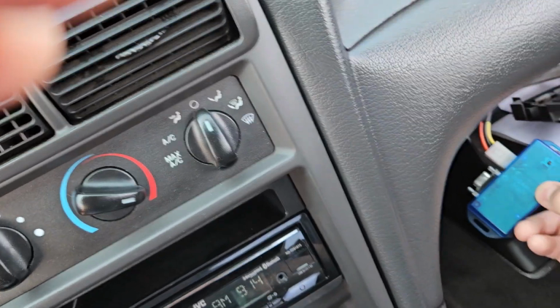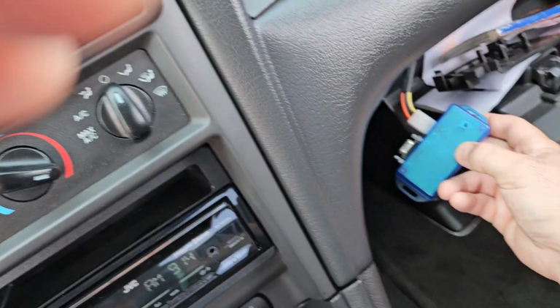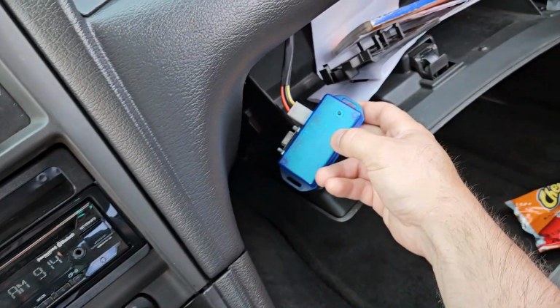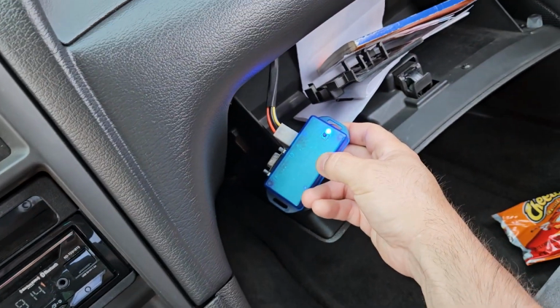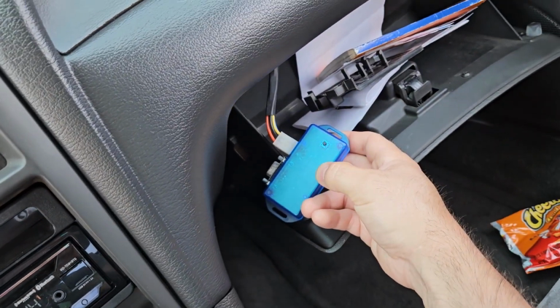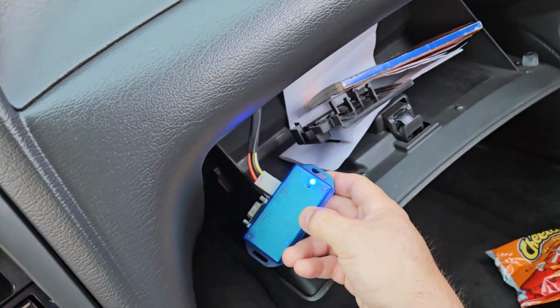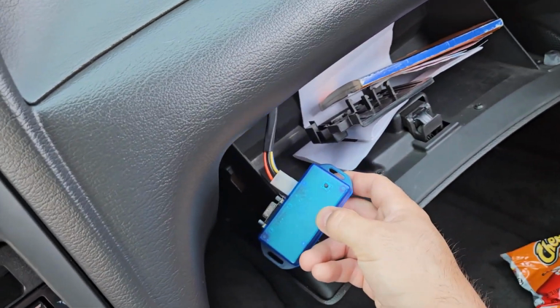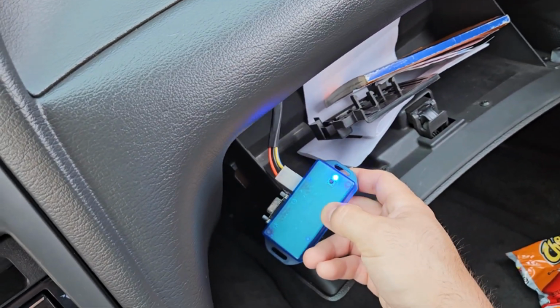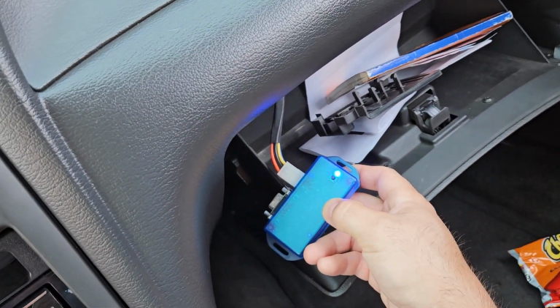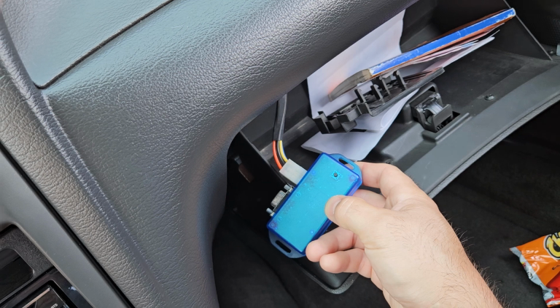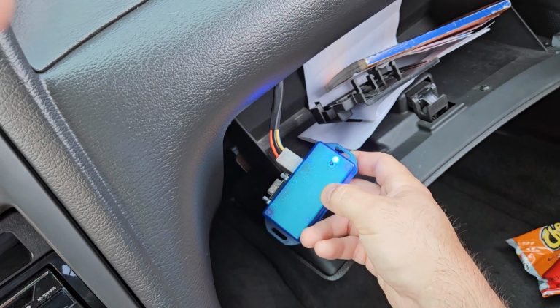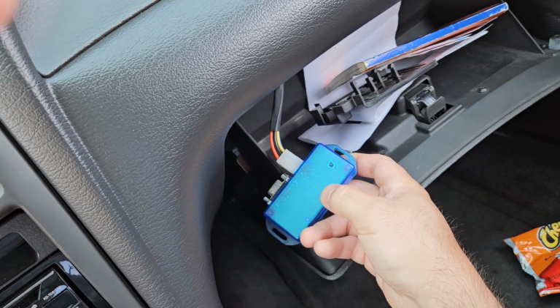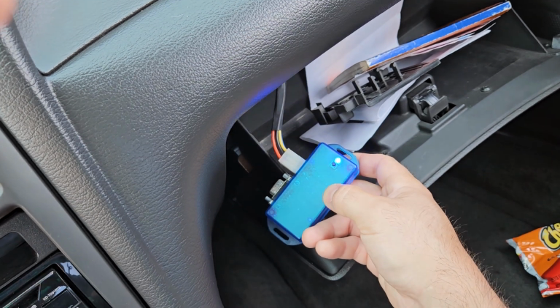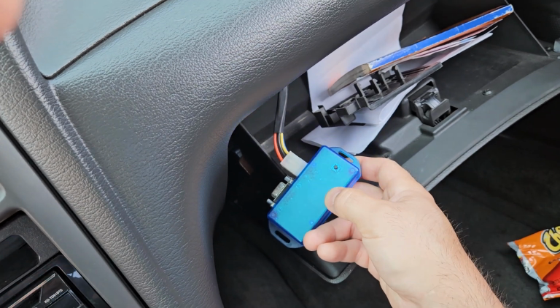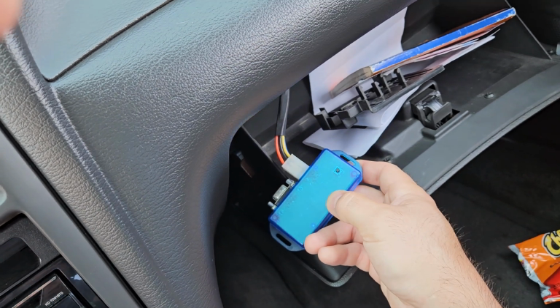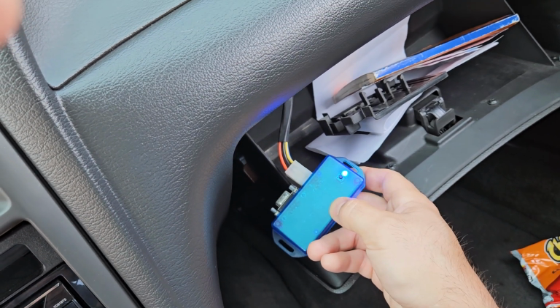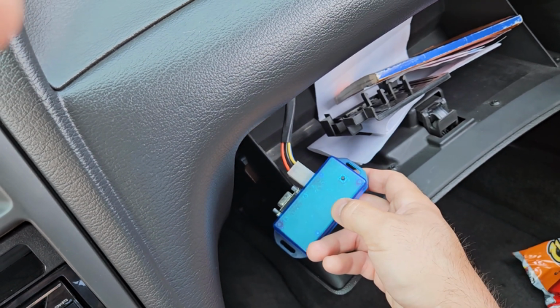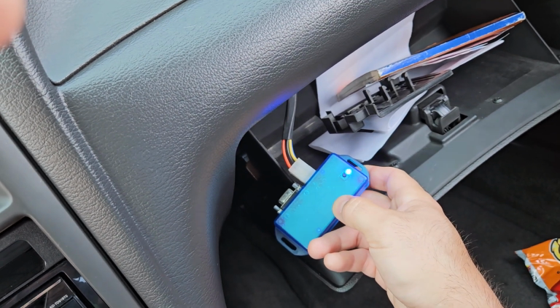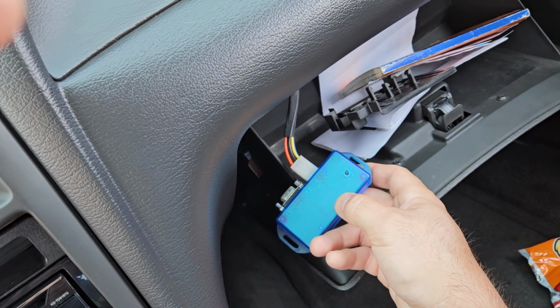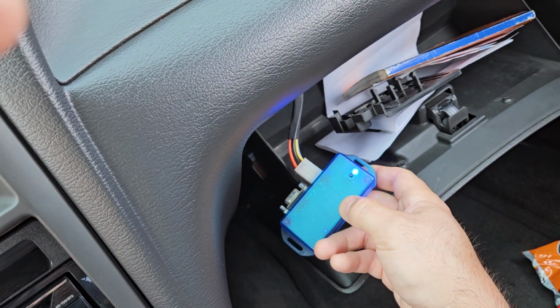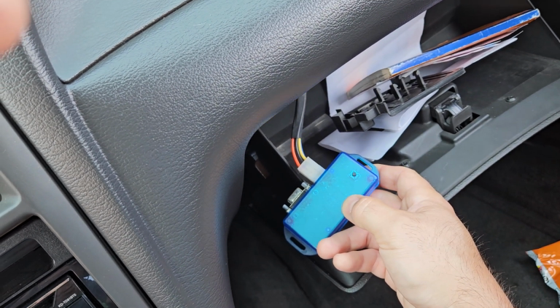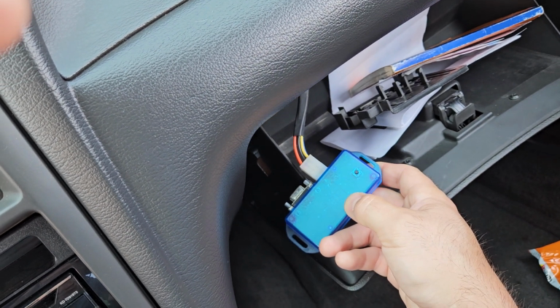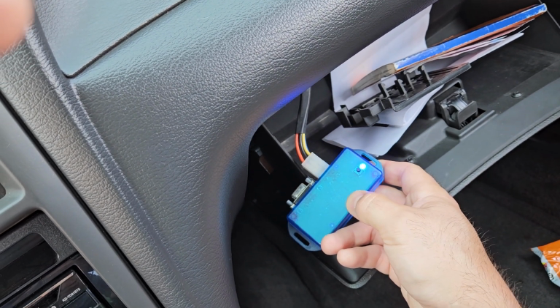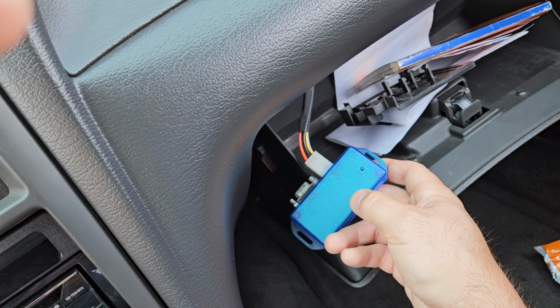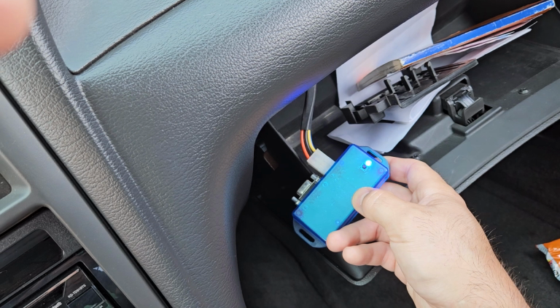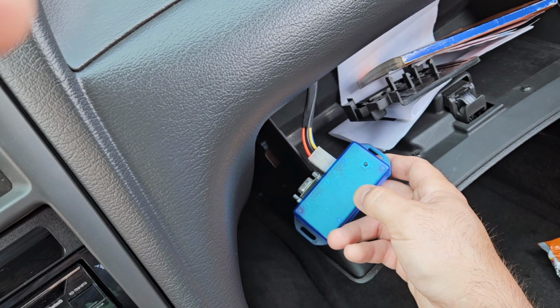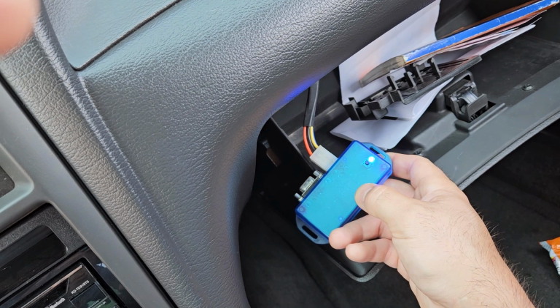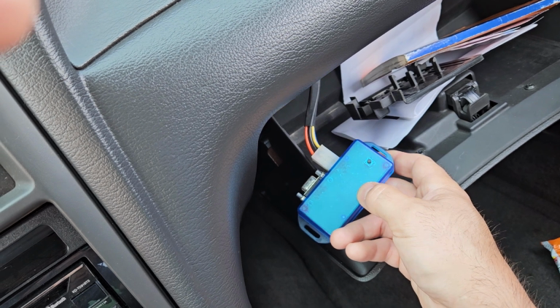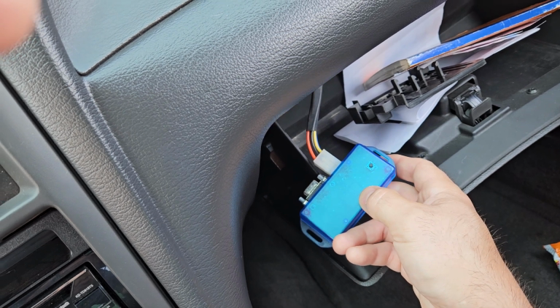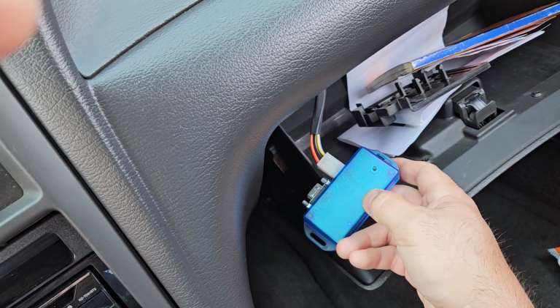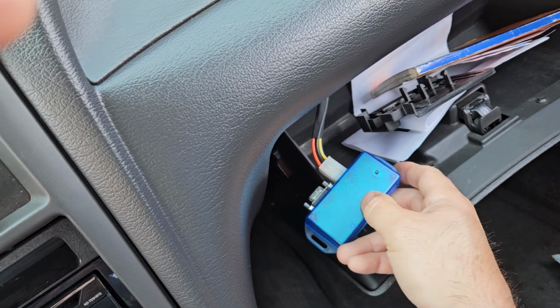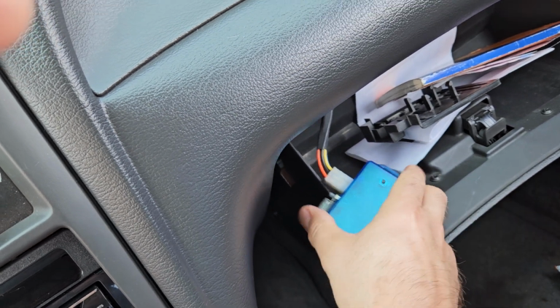And then it's gonna give you a feedback — see, it's gonna count back. So I'm gonna be launching around 4200 I think it is. And that's all you have to do. Once it's done blinking, take your foot off the clutch, shut off the car, and you're done. See? All done.